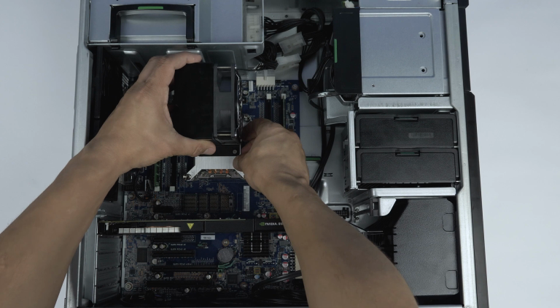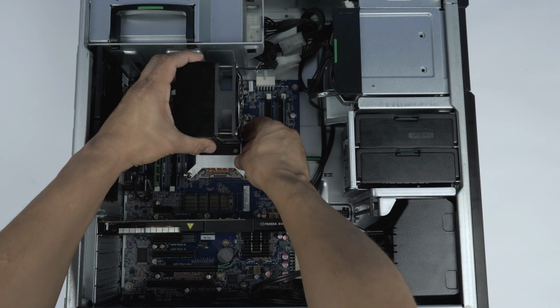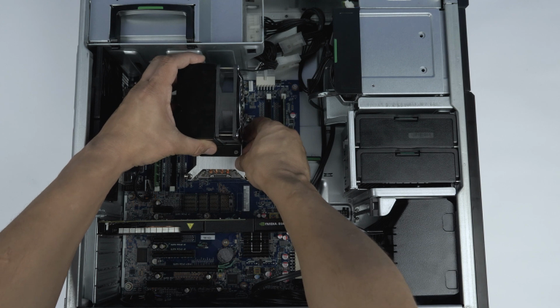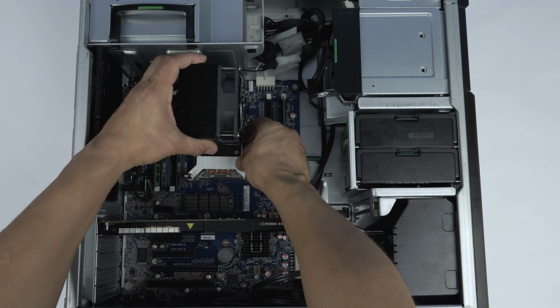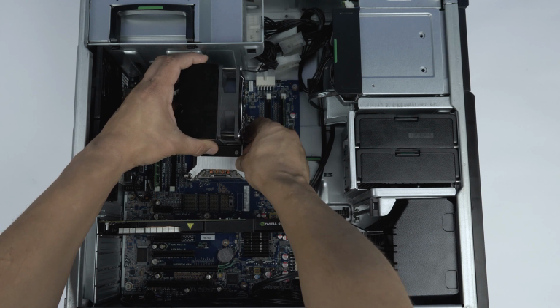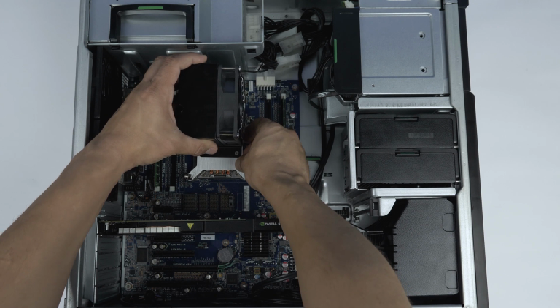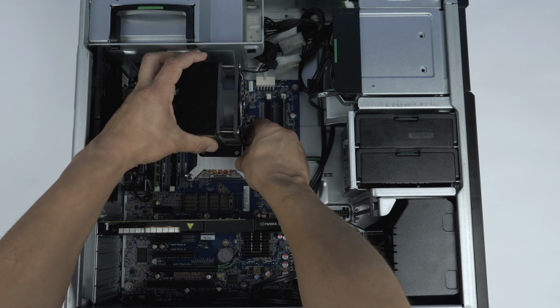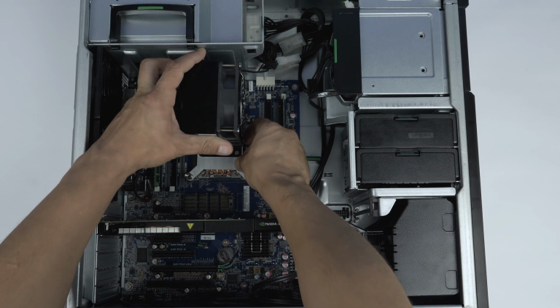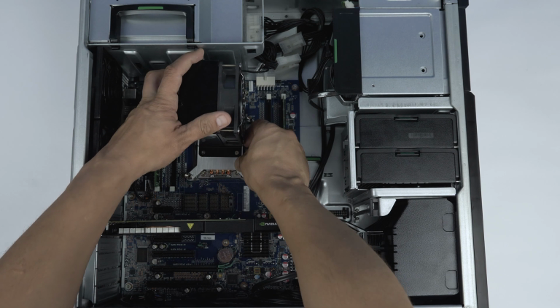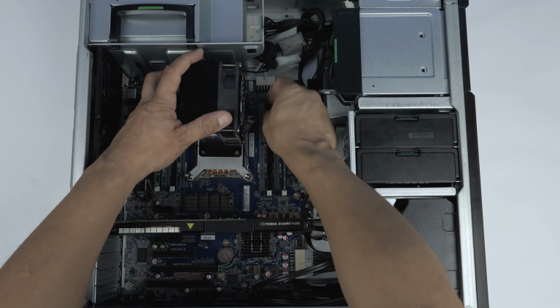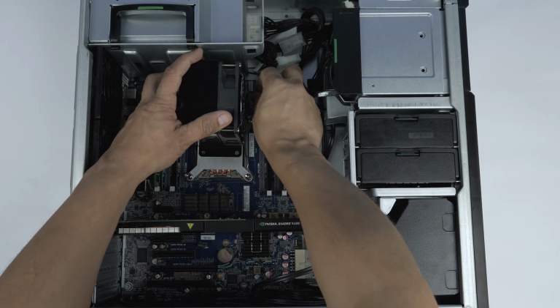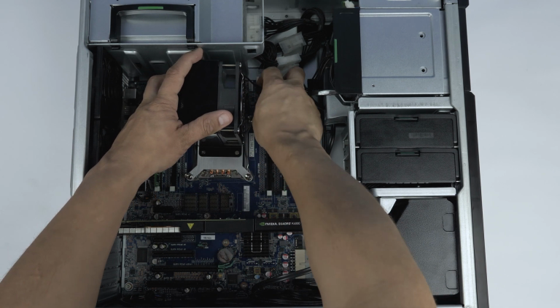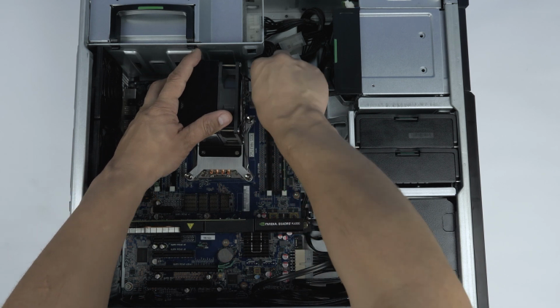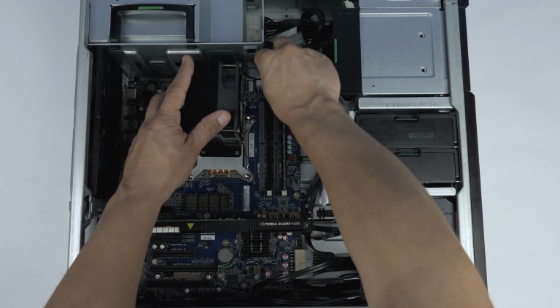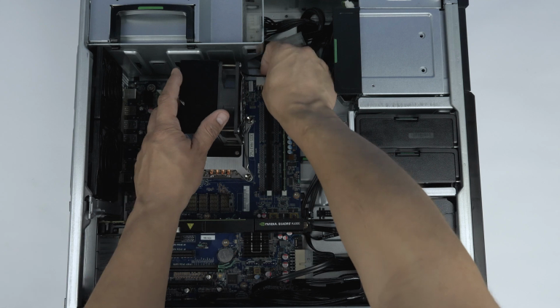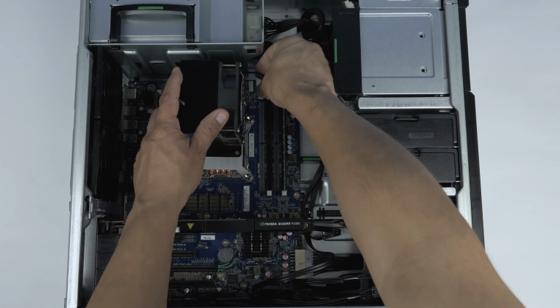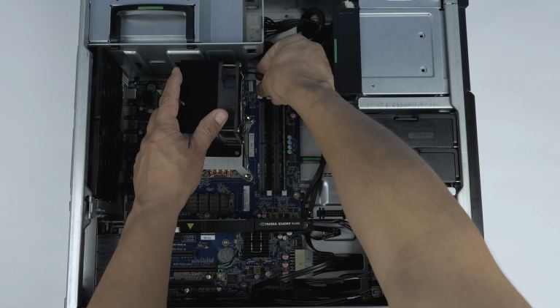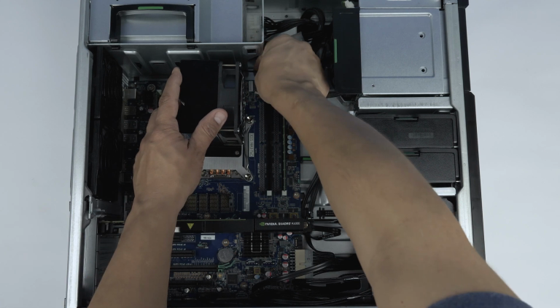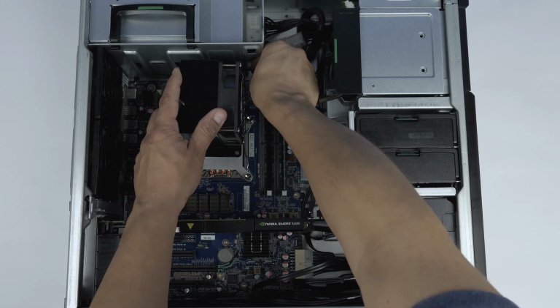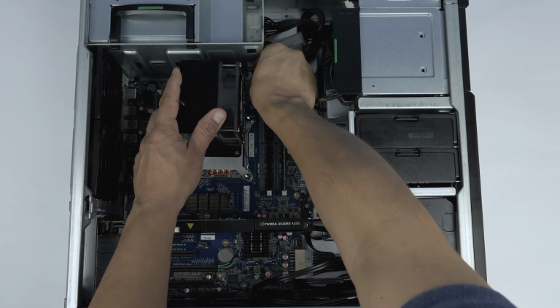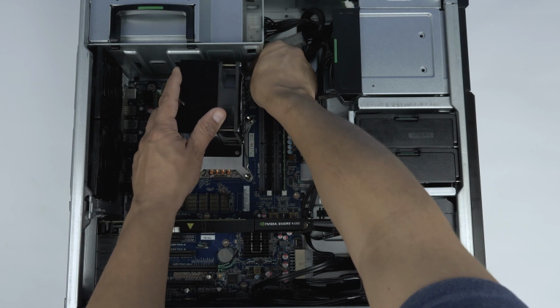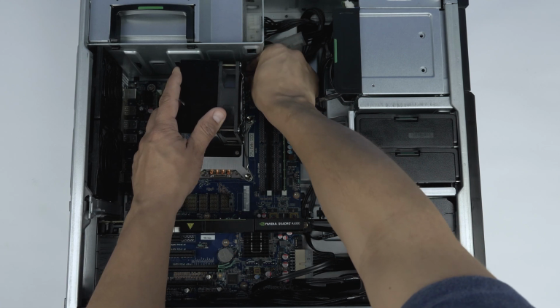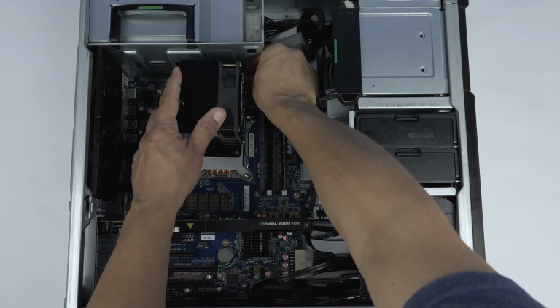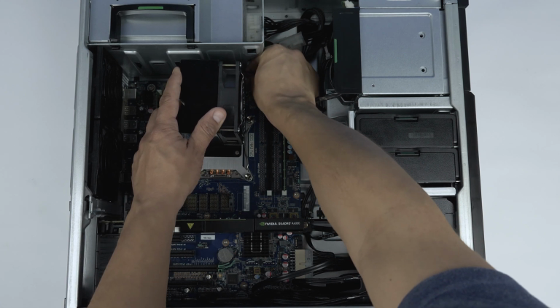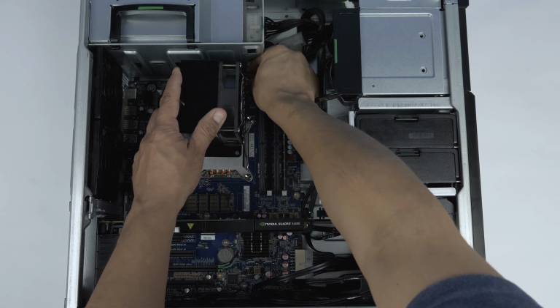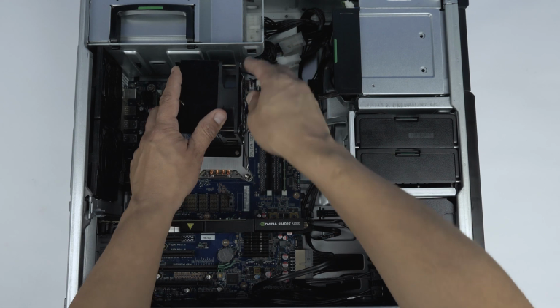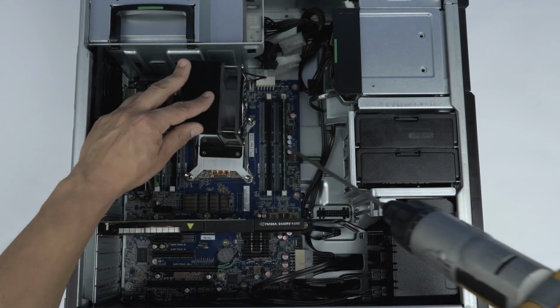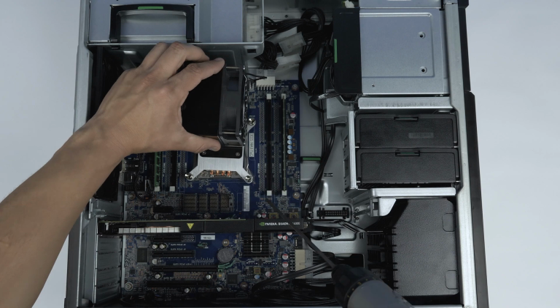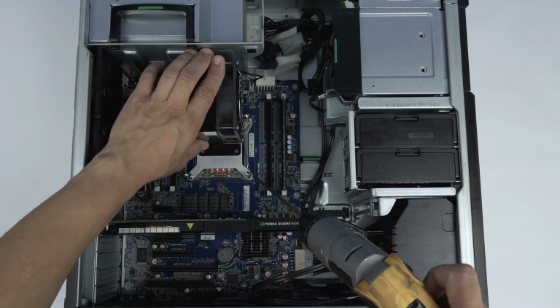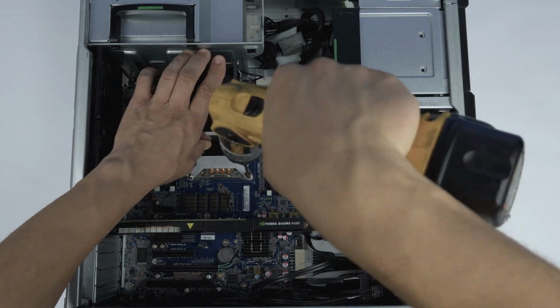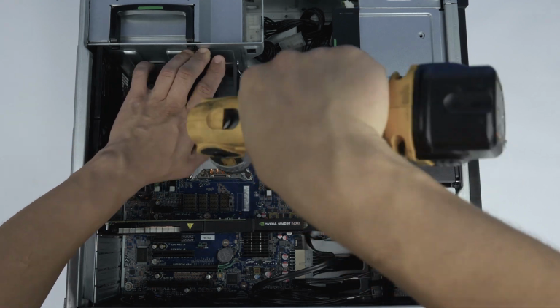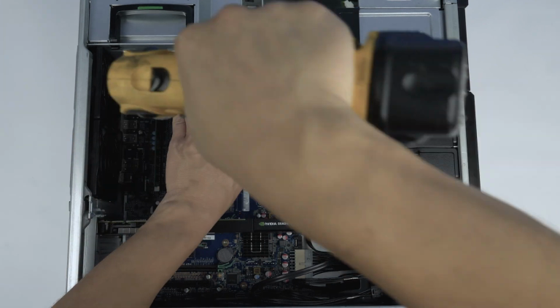Now secure the heatsink on top of the processor by lining the holes on the heatsink to the screw mounts on the motherboard. Screw the heatsink down to ensure a firm hold.